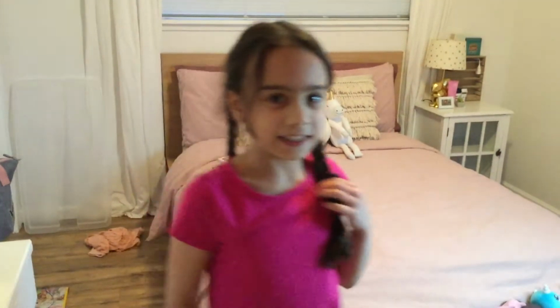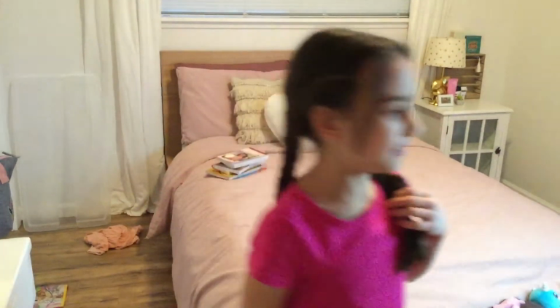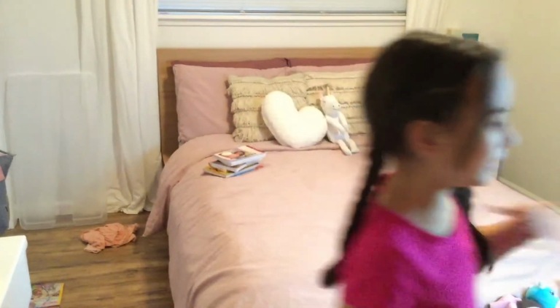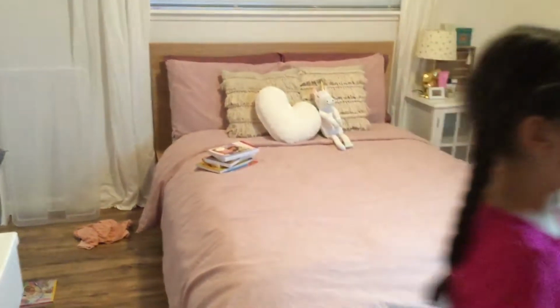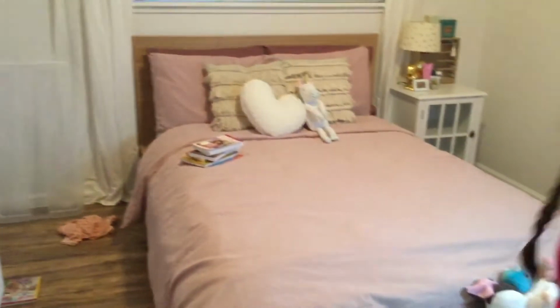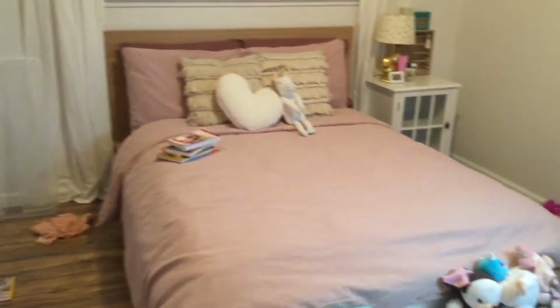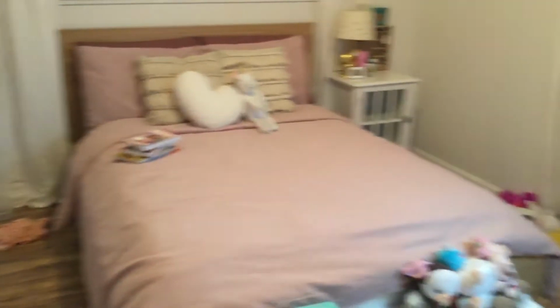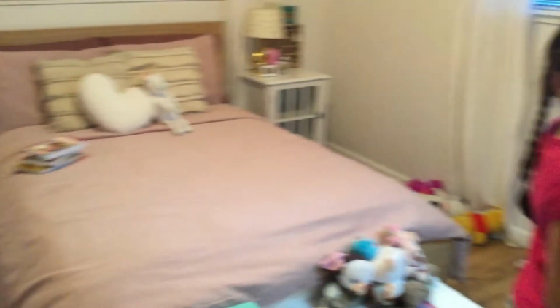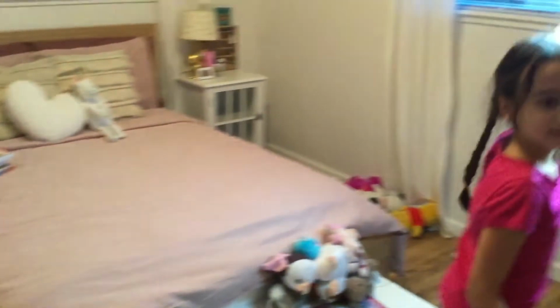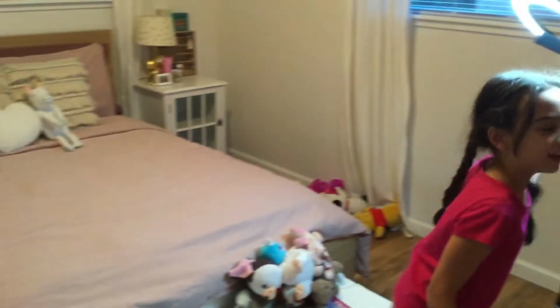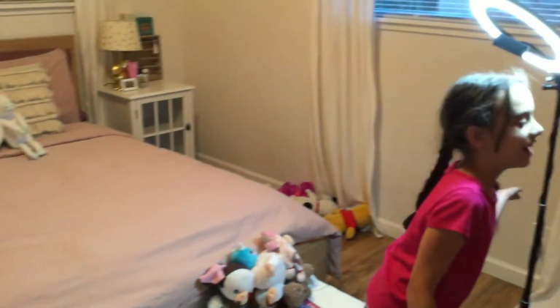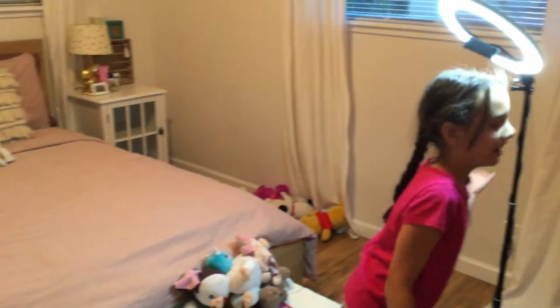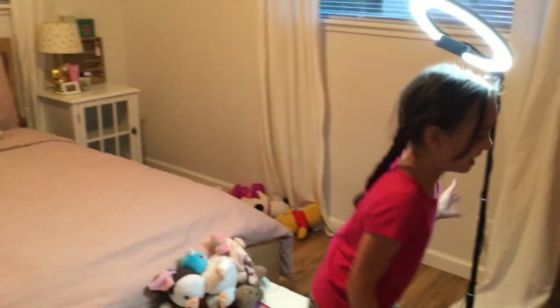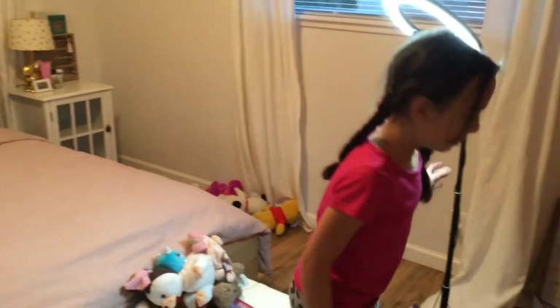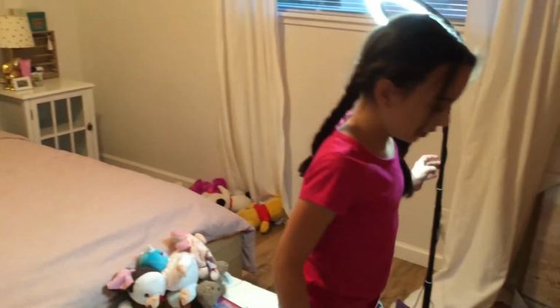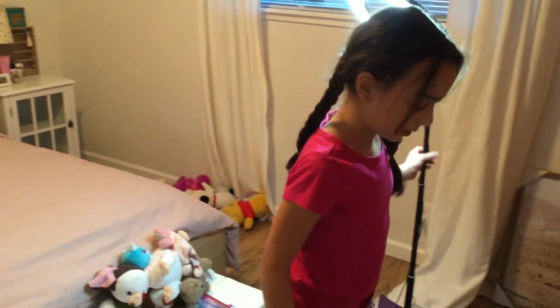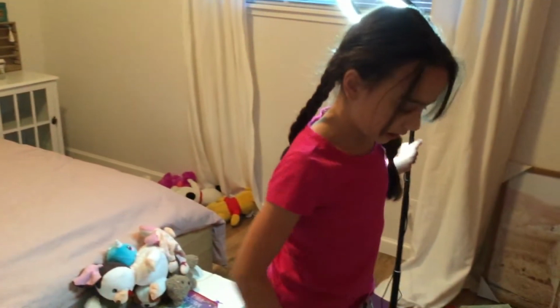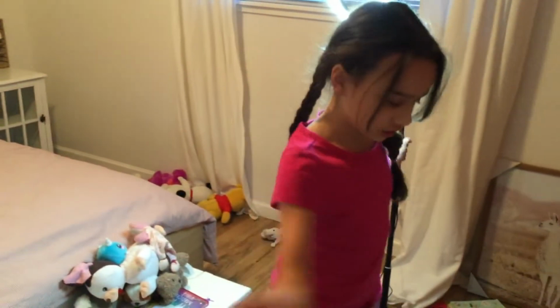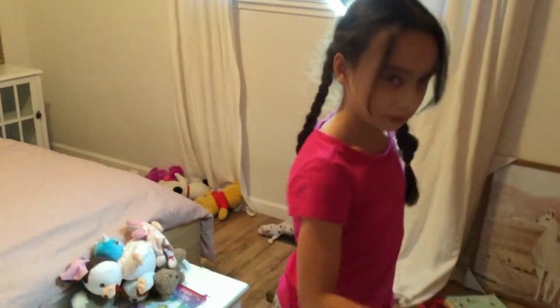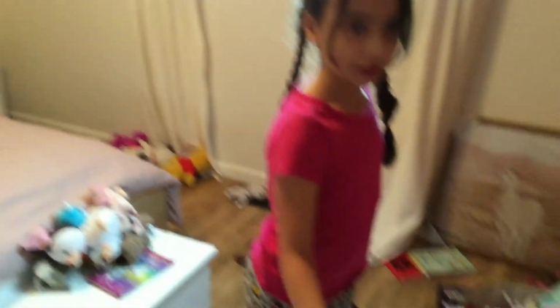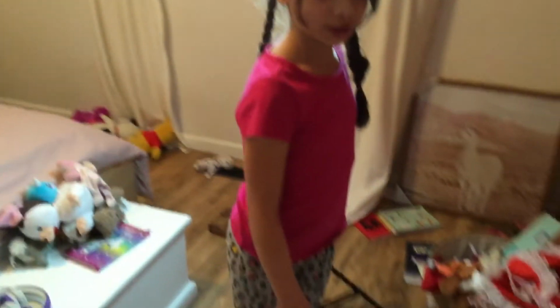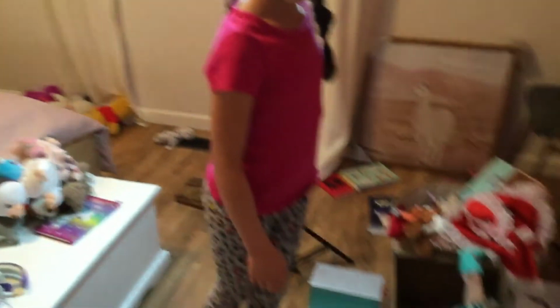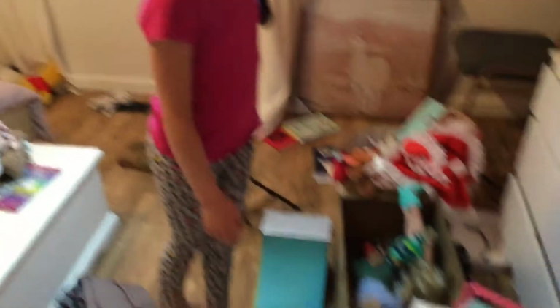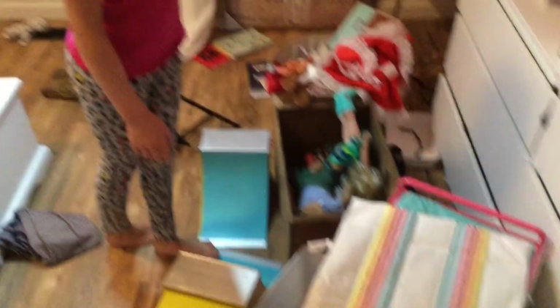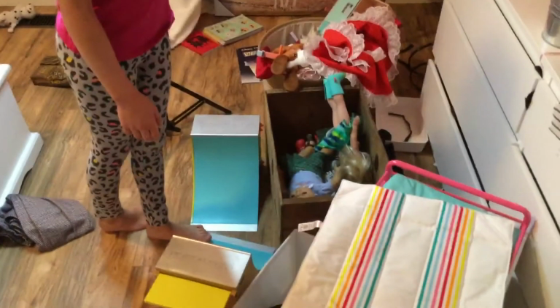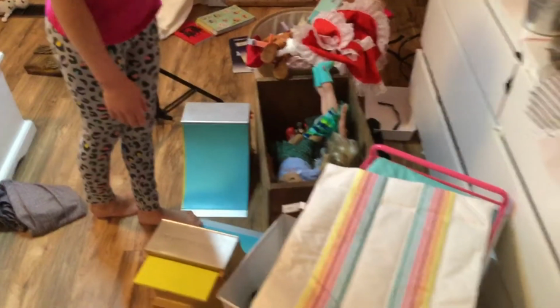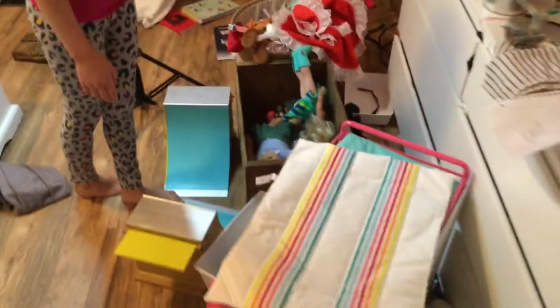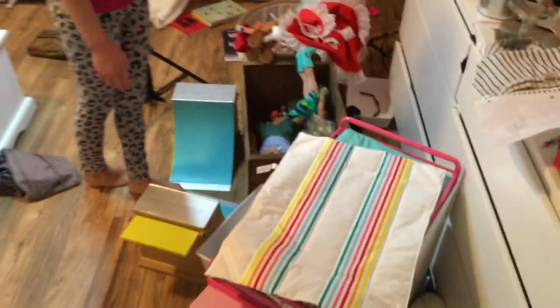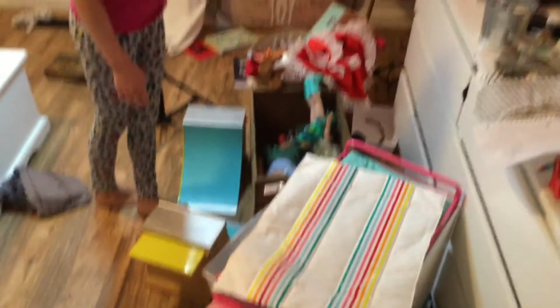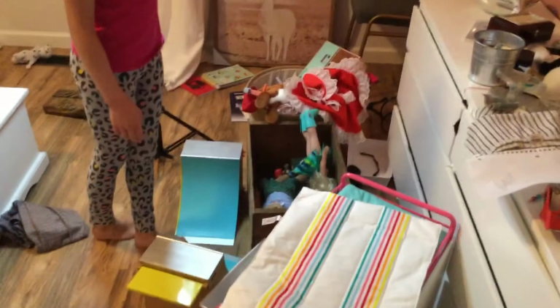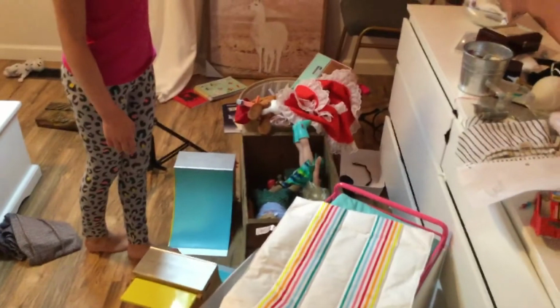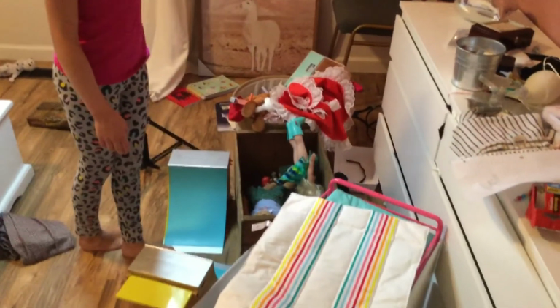And there's the camera lighting. But right here is just American Girl Disaster — we'll call it that. We haven't cleaned it up yet.